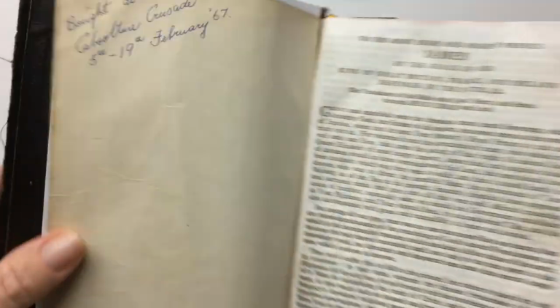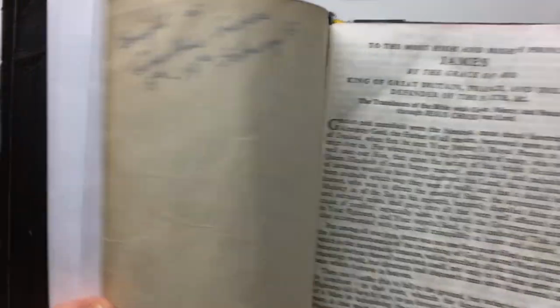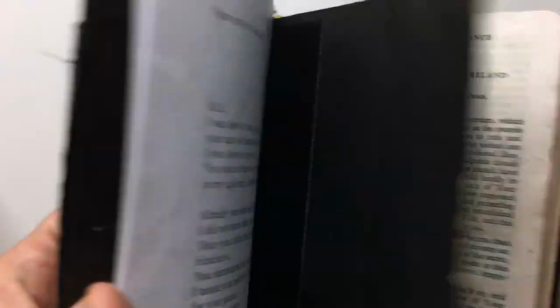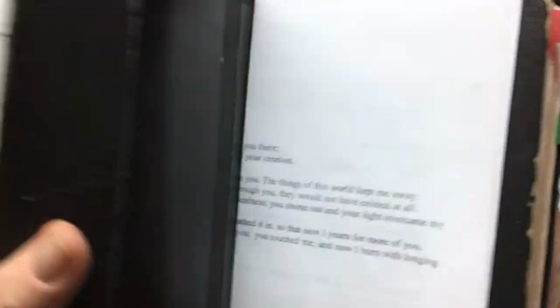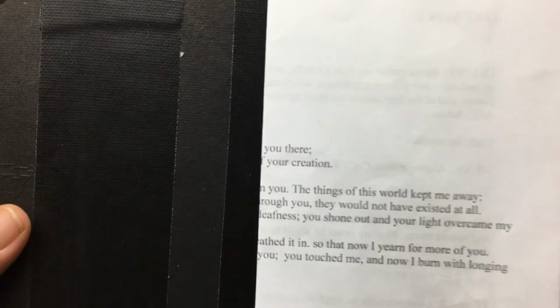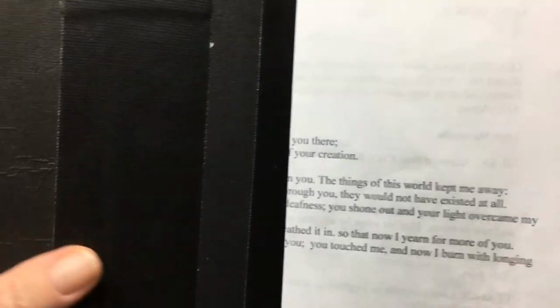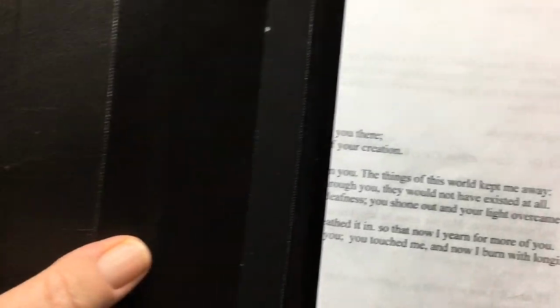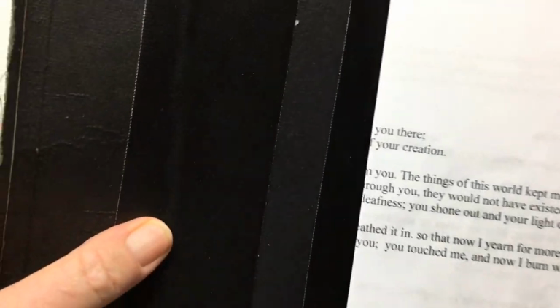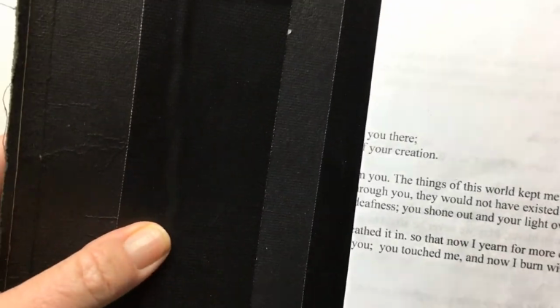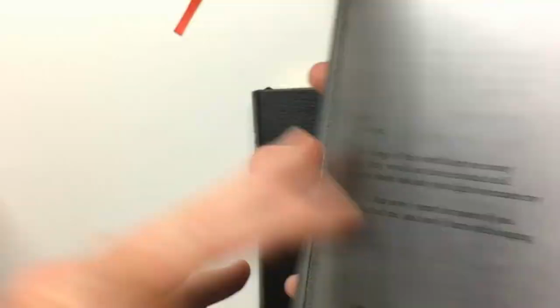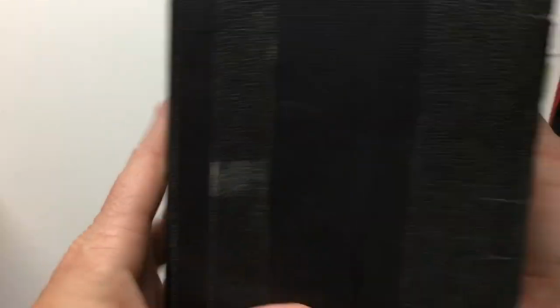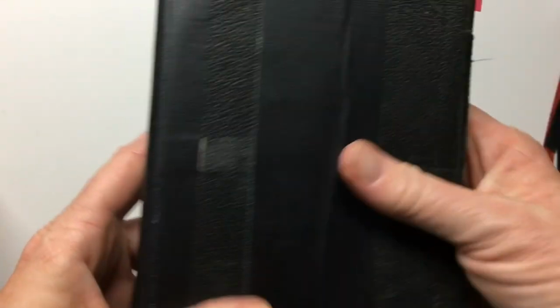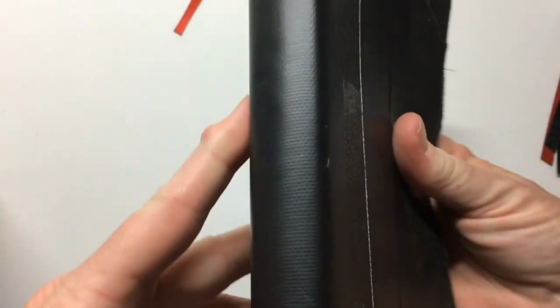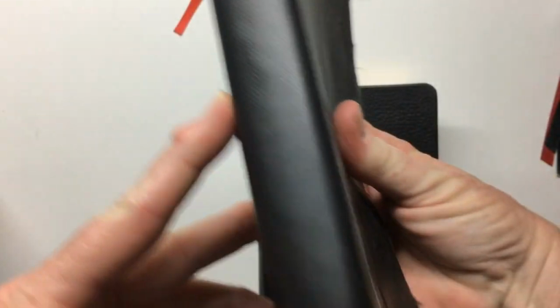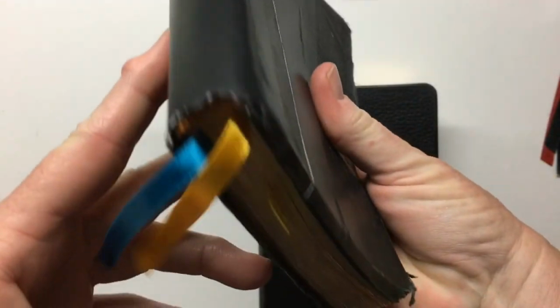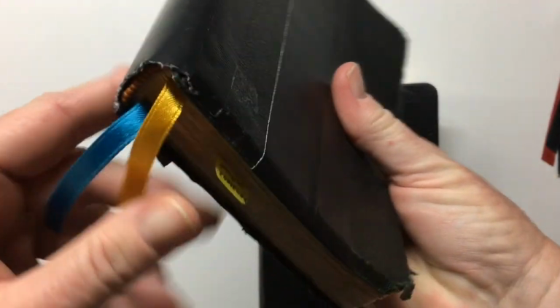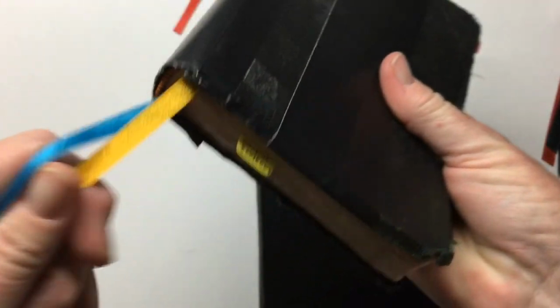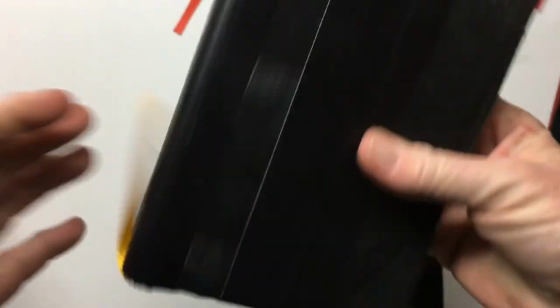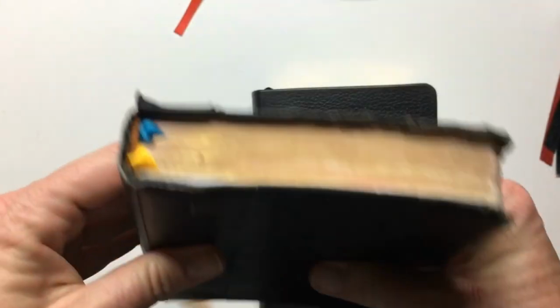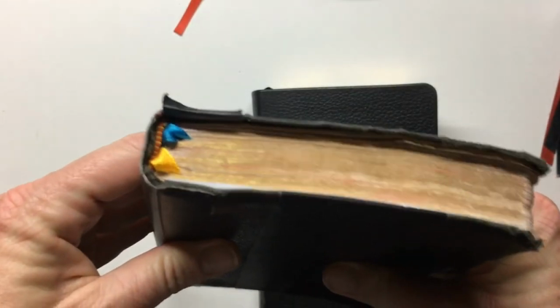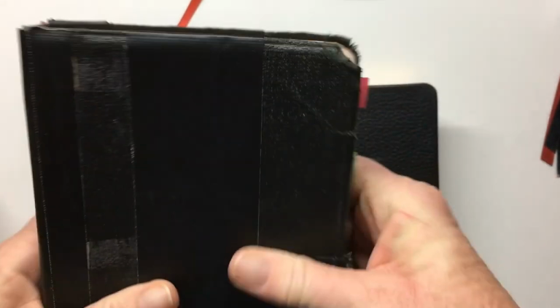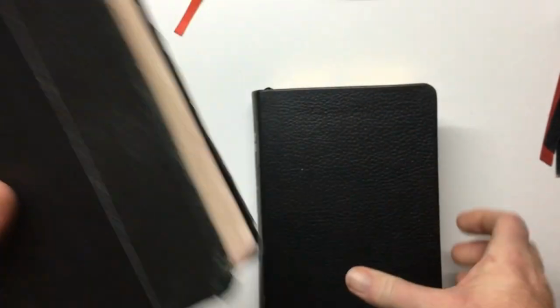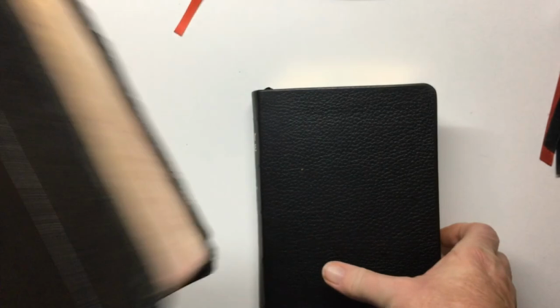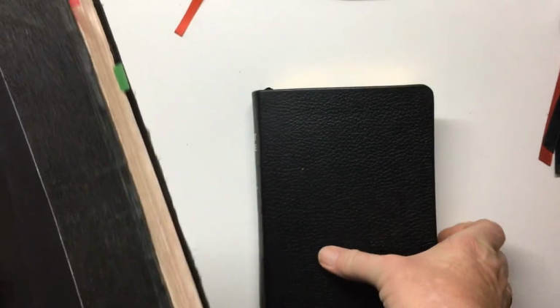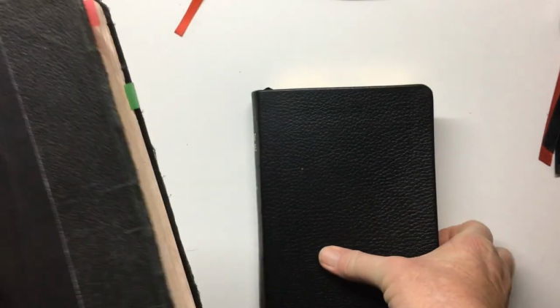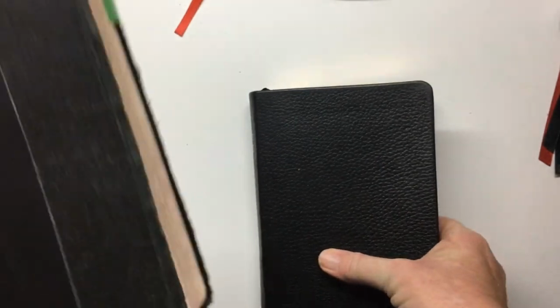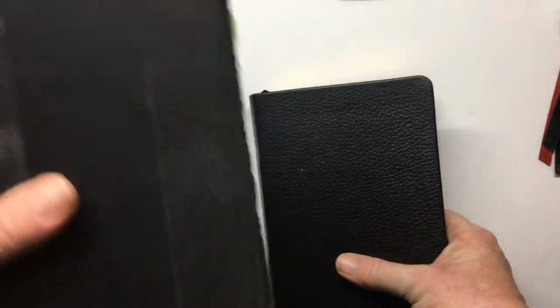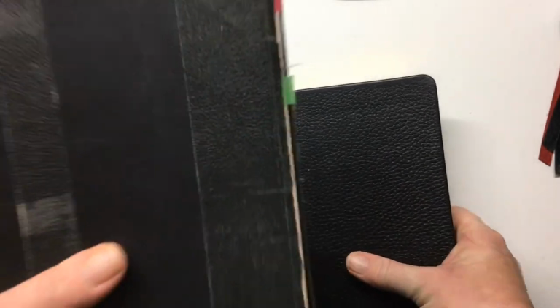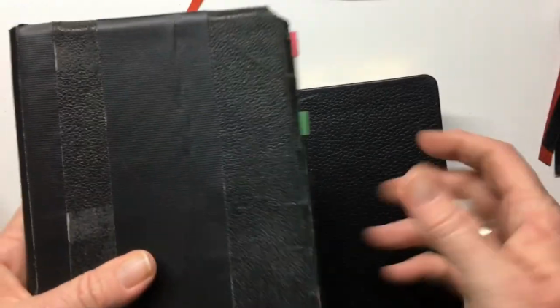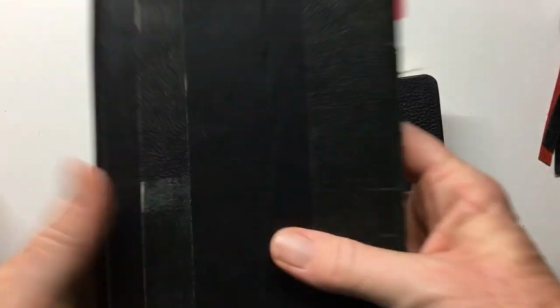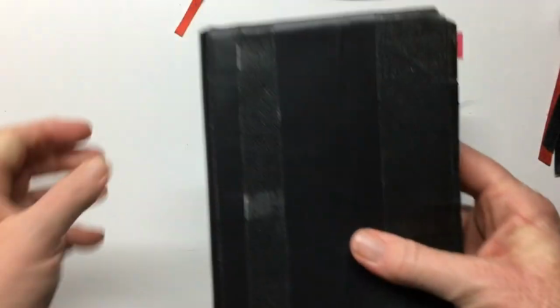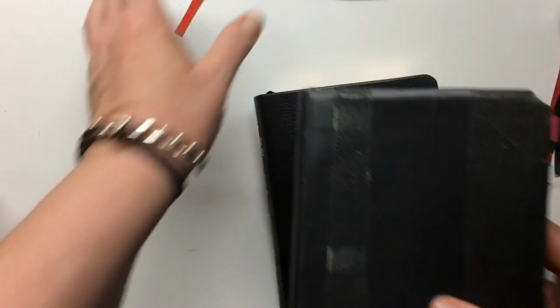The cover's held together with gaffer tape. So I've been looking for another Pip Minion.